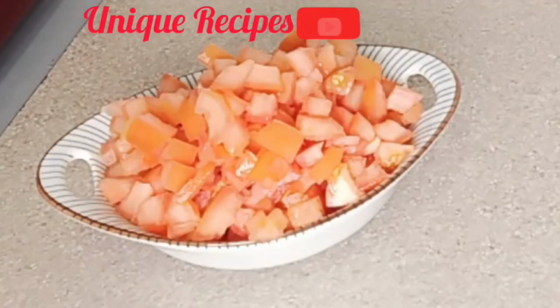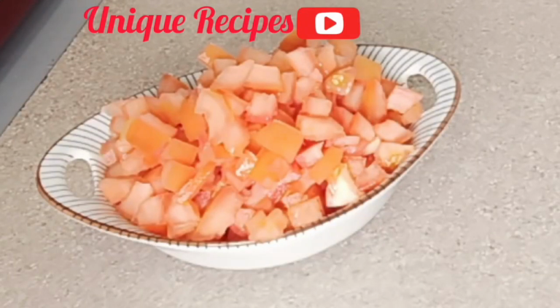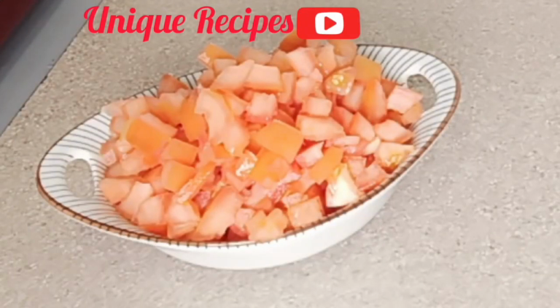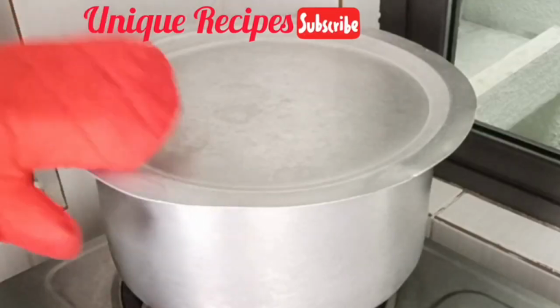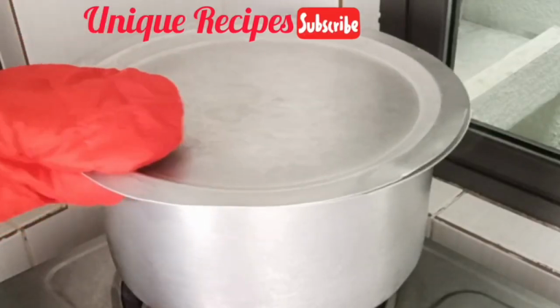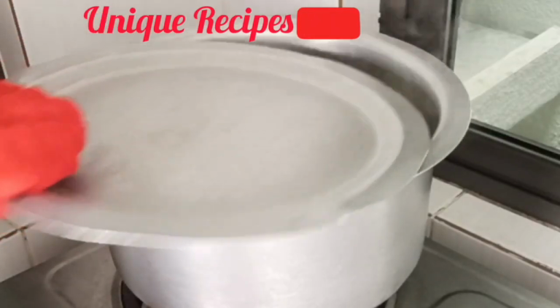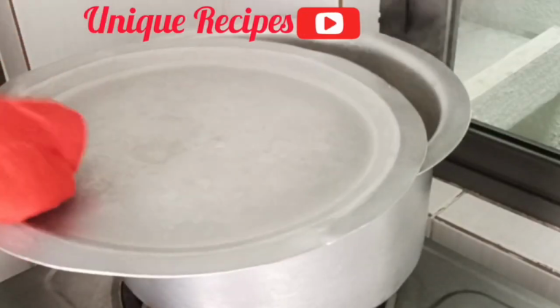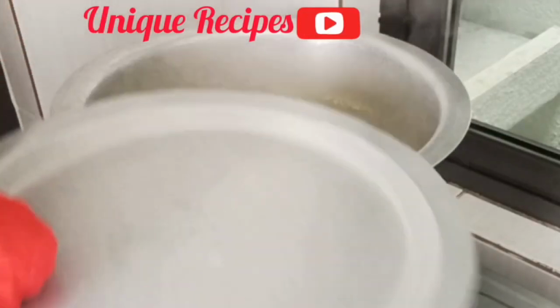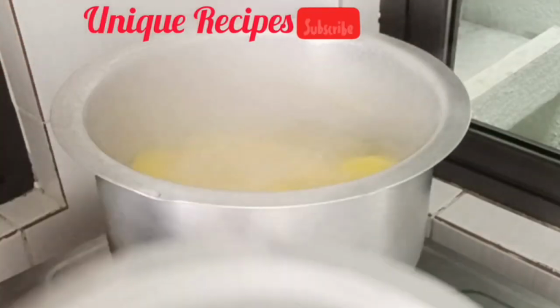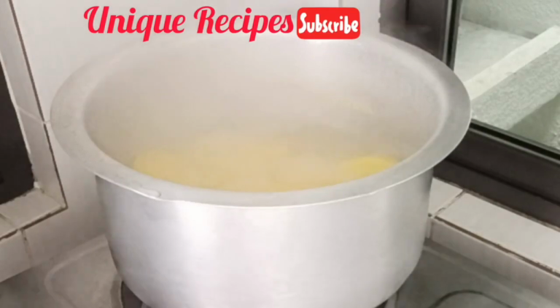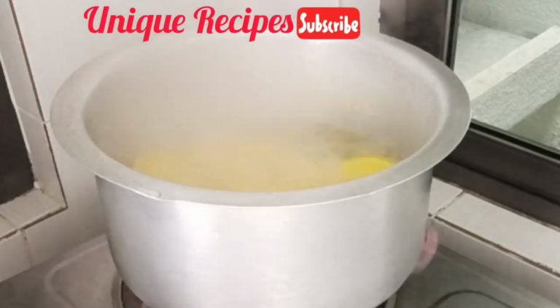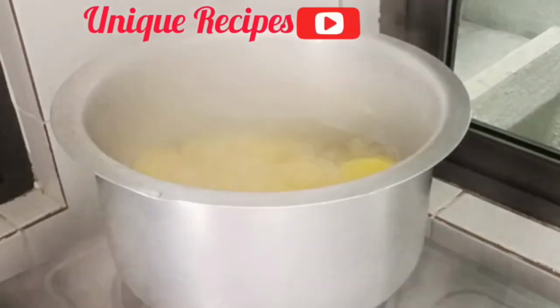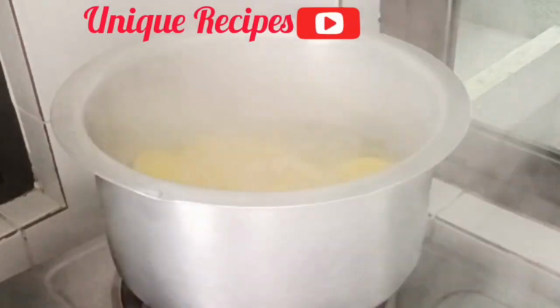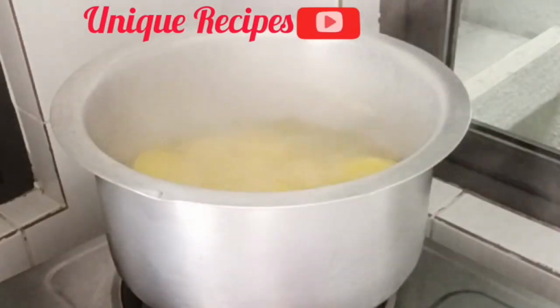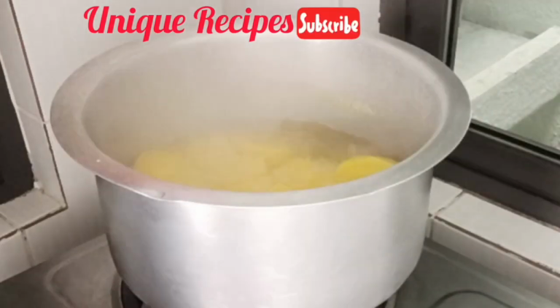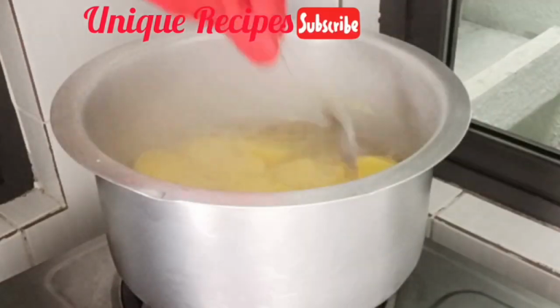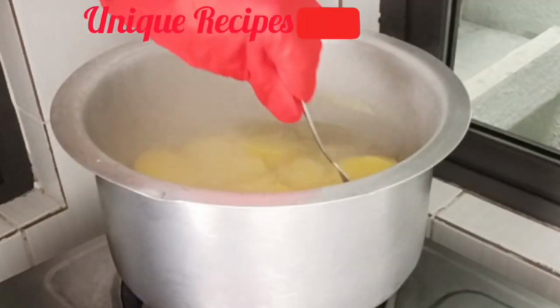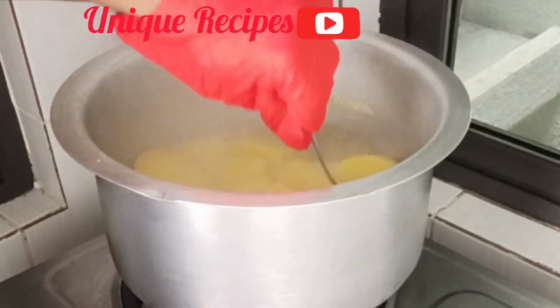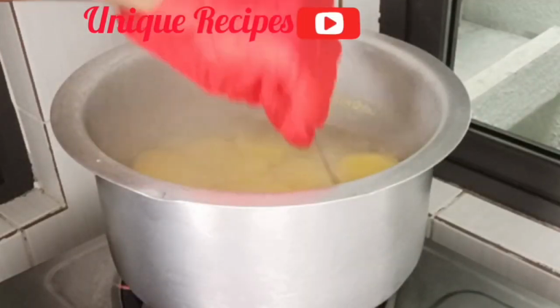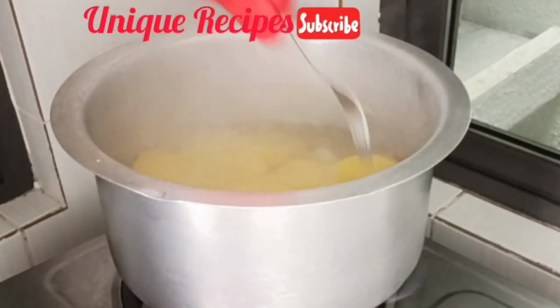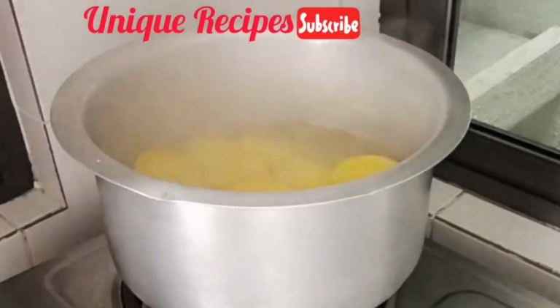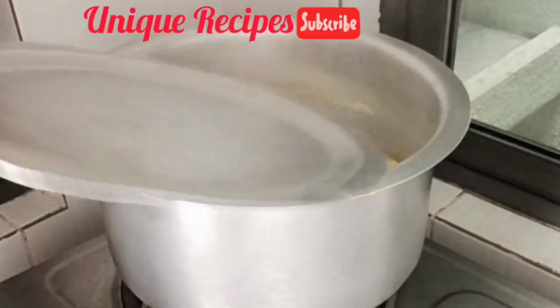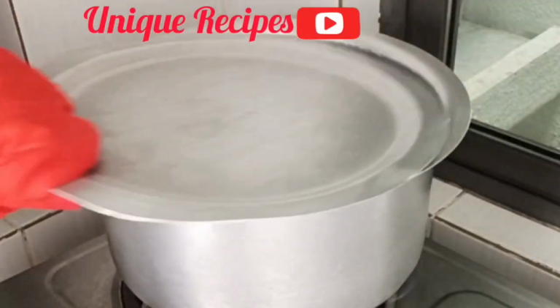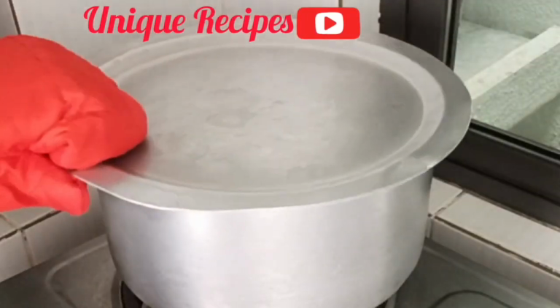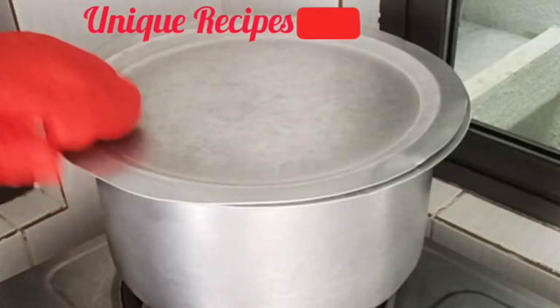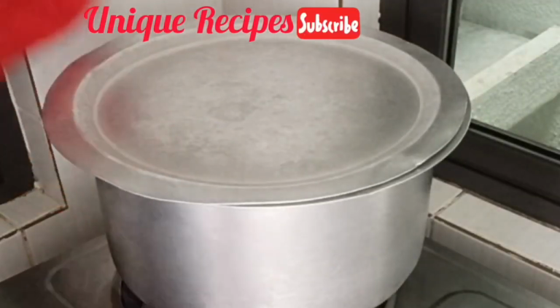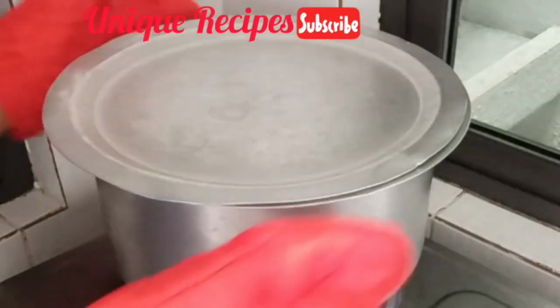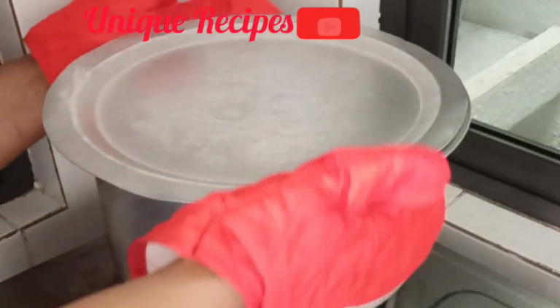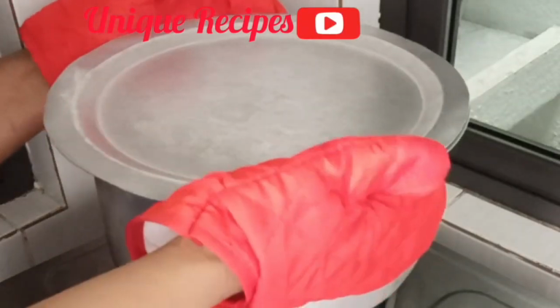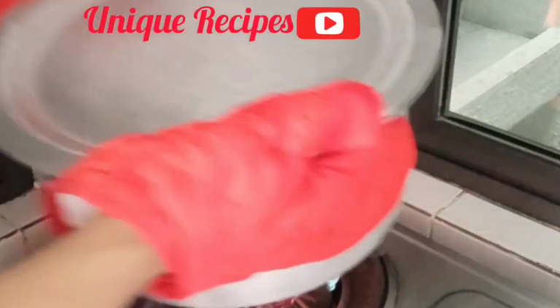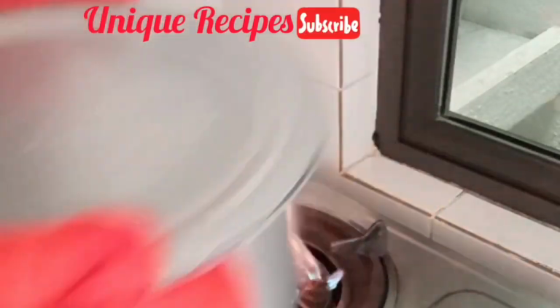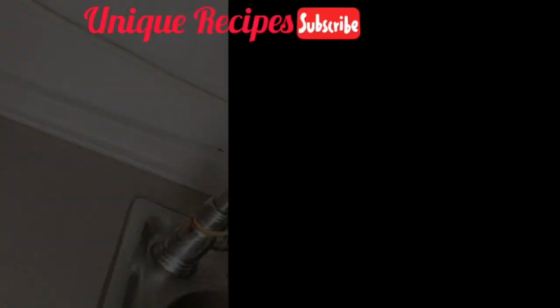Let's check our potatoes. Wow, they are done! Okay, so remove them and separate them from the water.